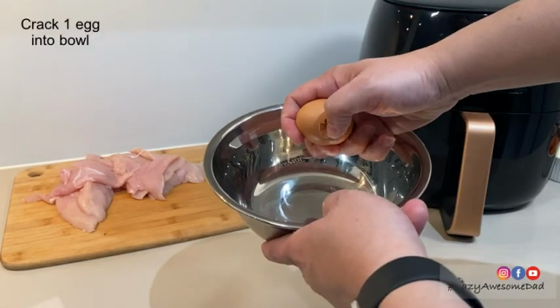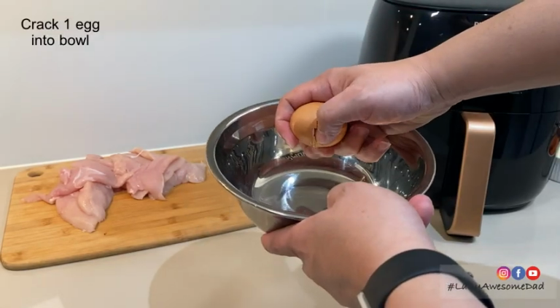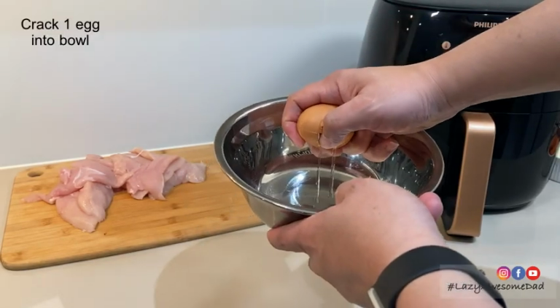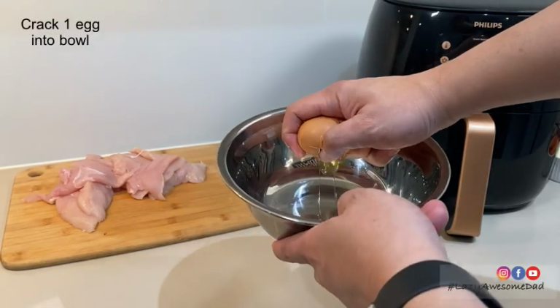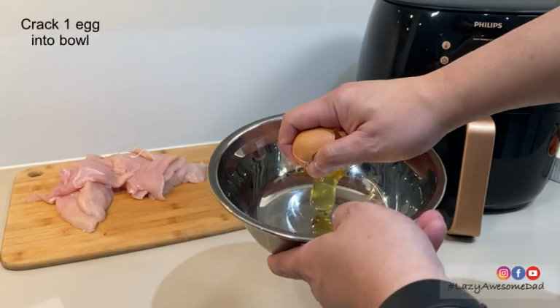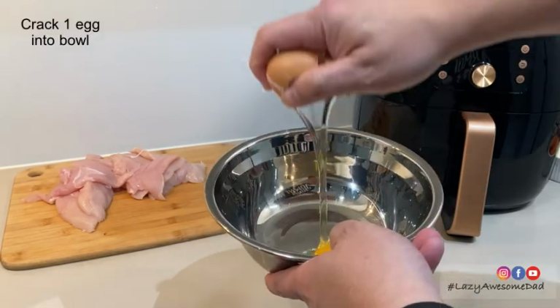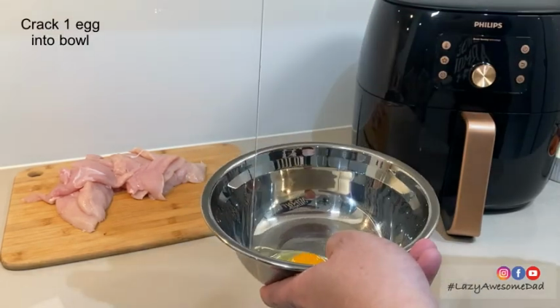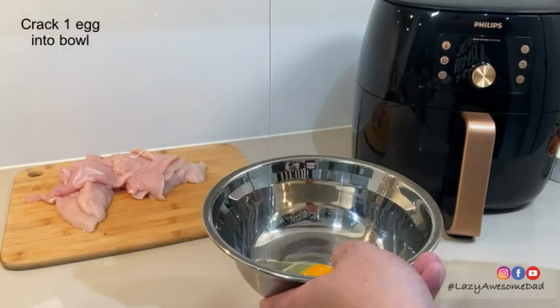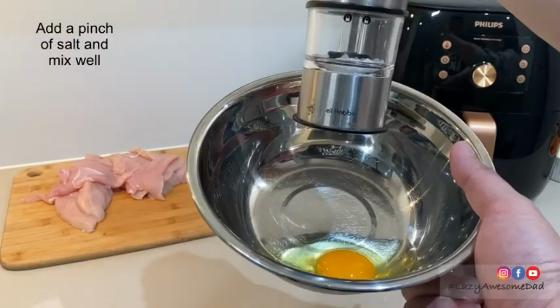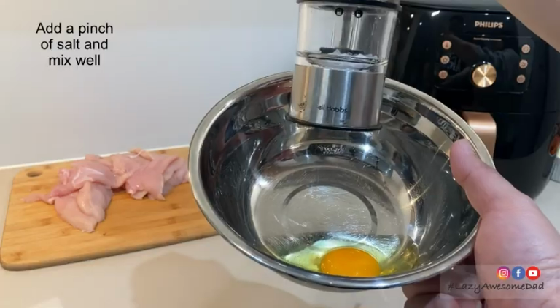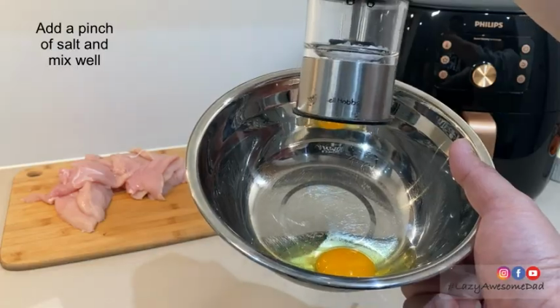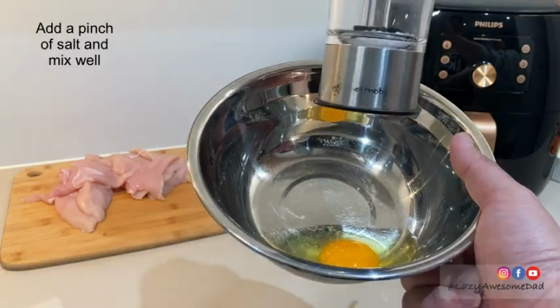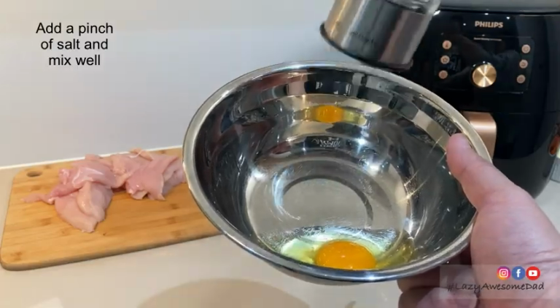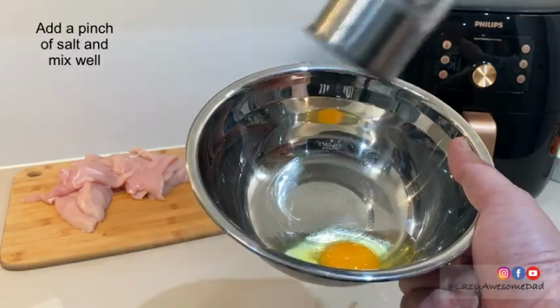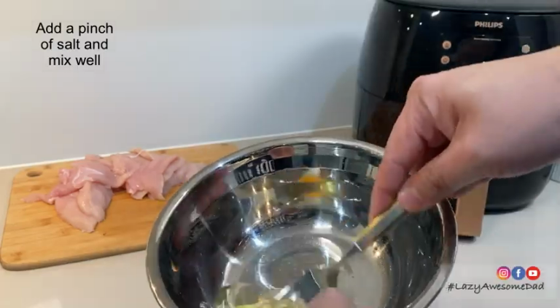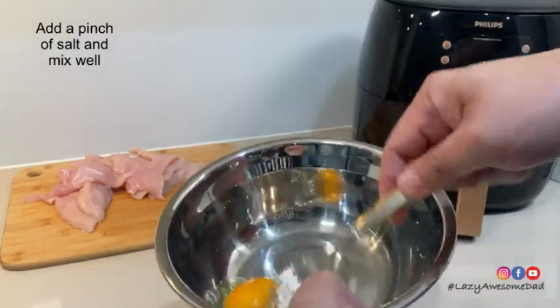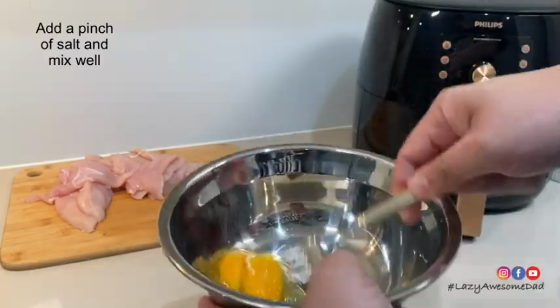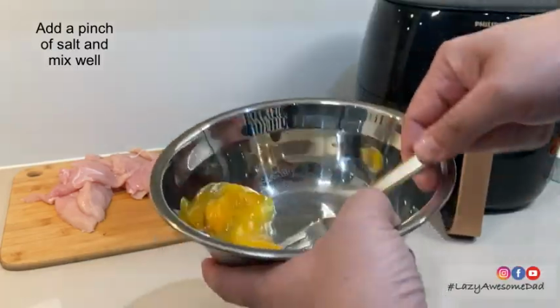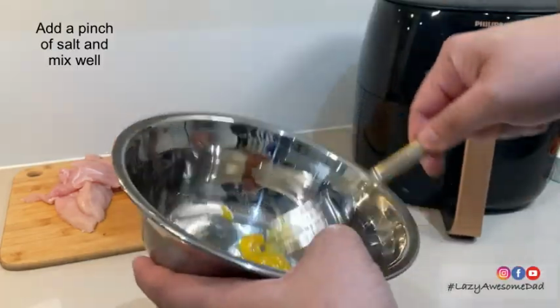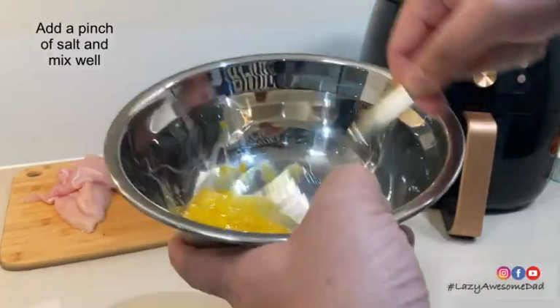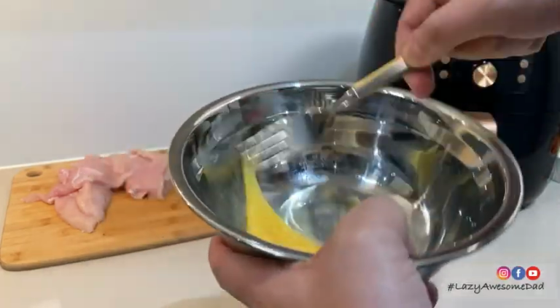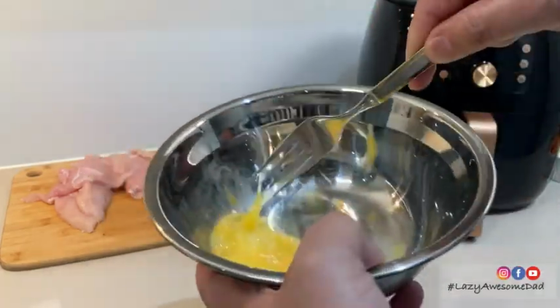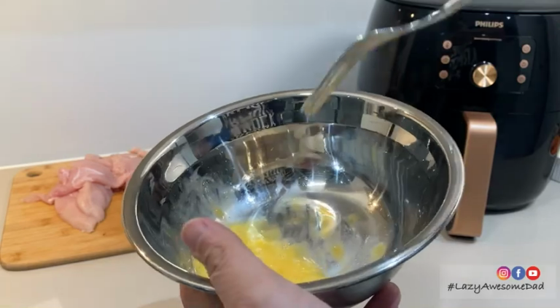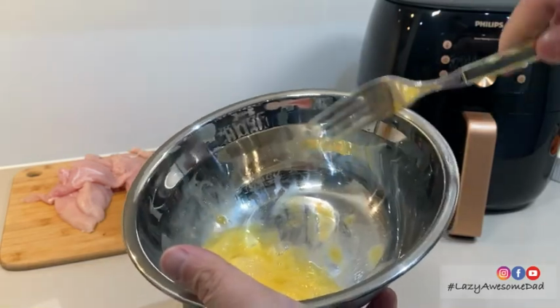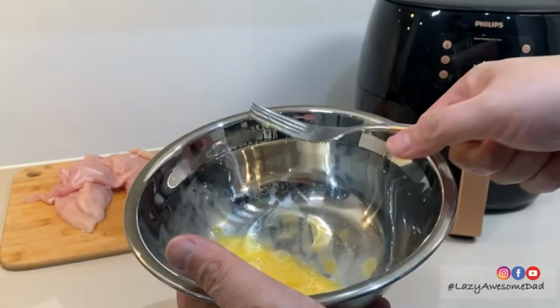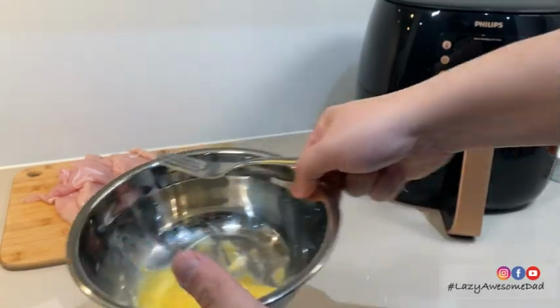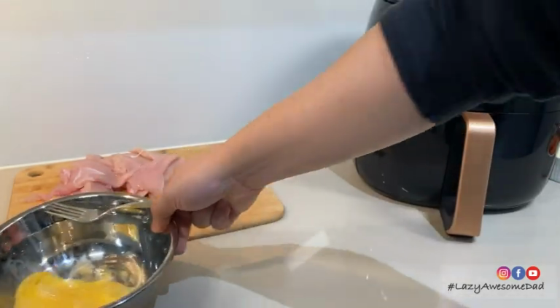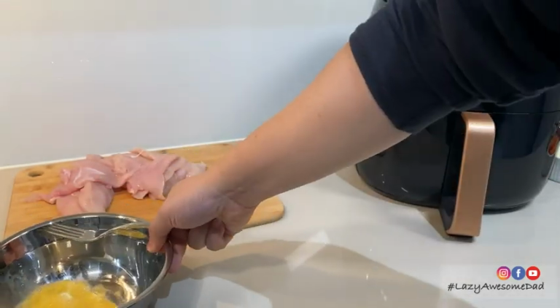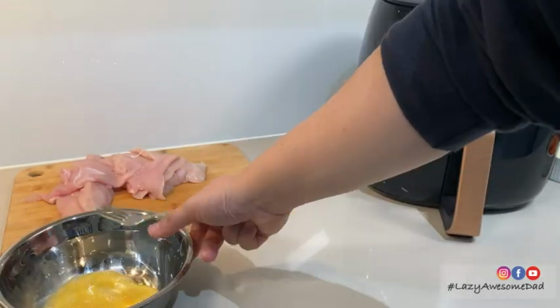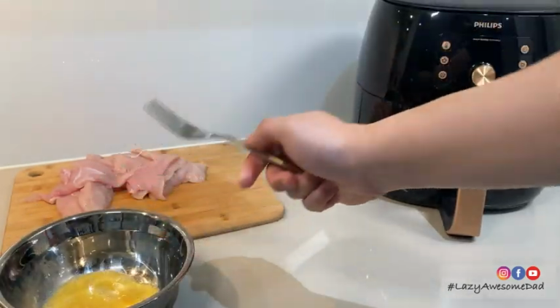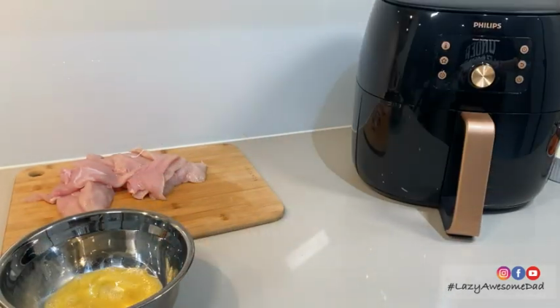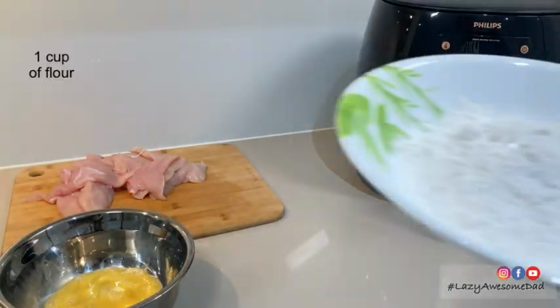First, cut the chicken into slices of your preferred size. Crack one egg into a bowl, add a pinch of salt and mix well.